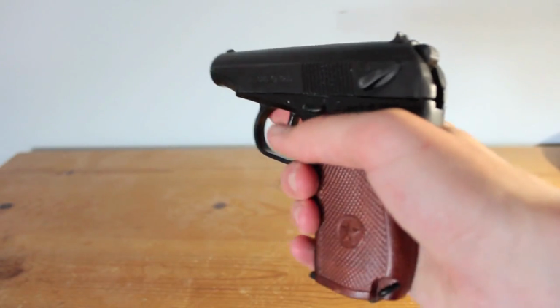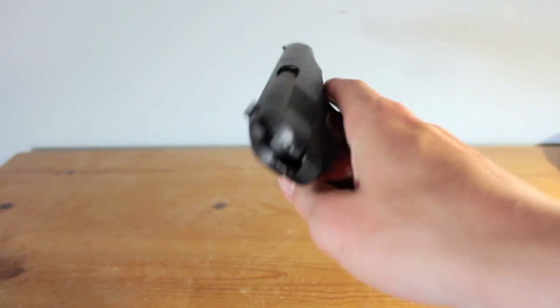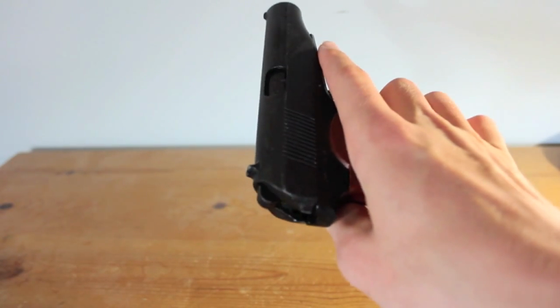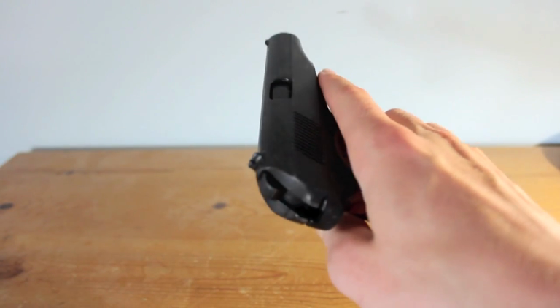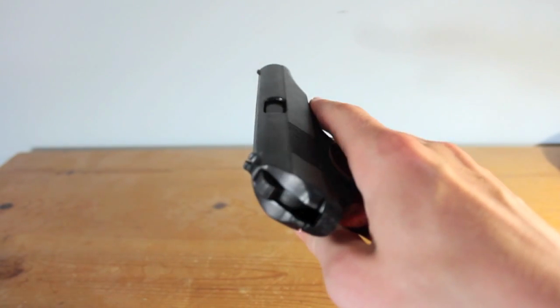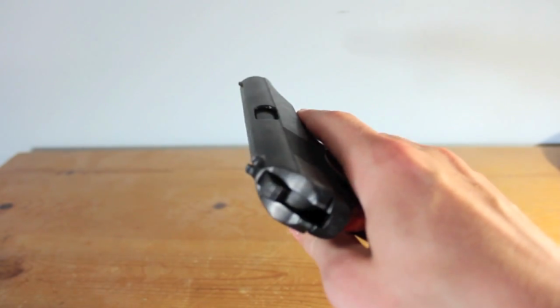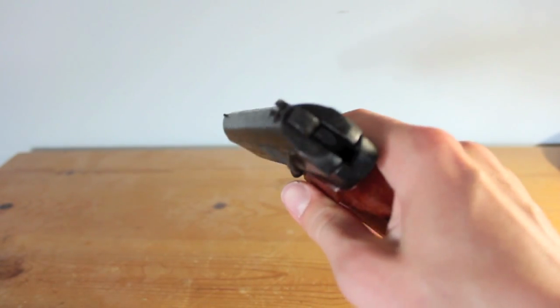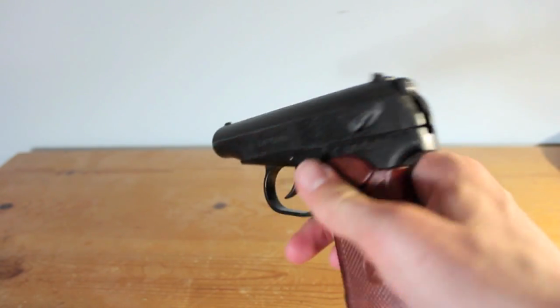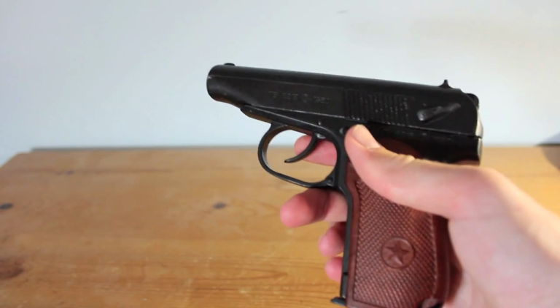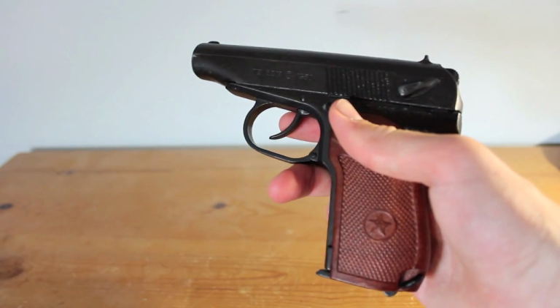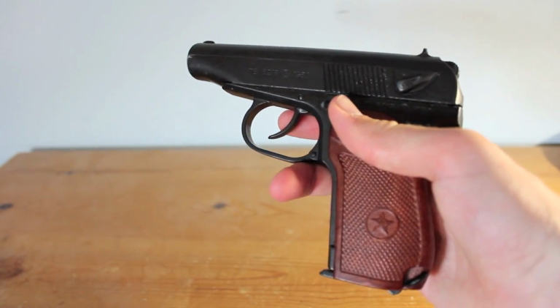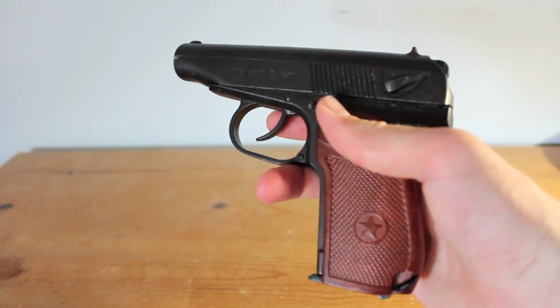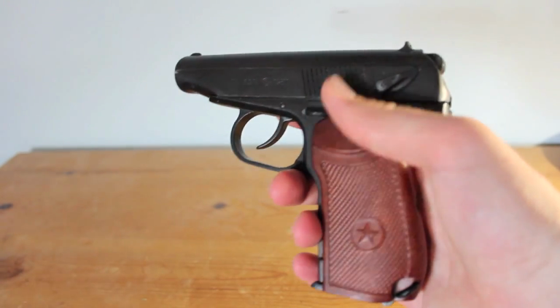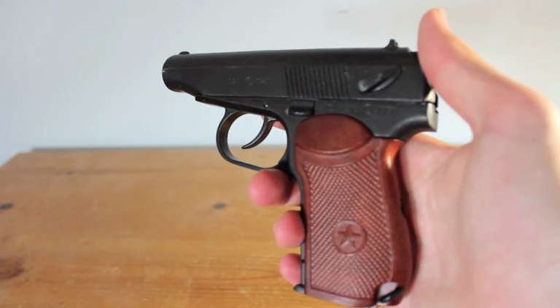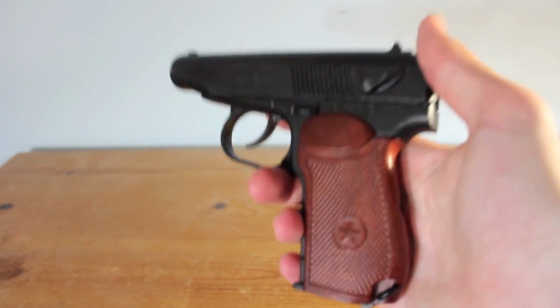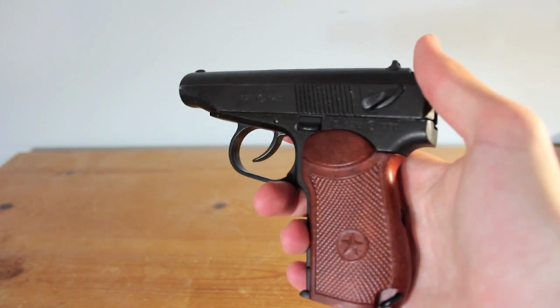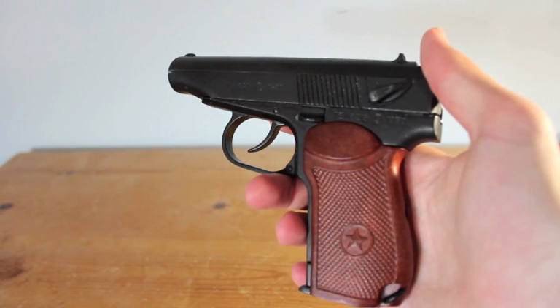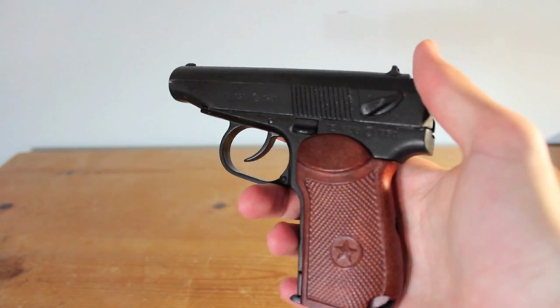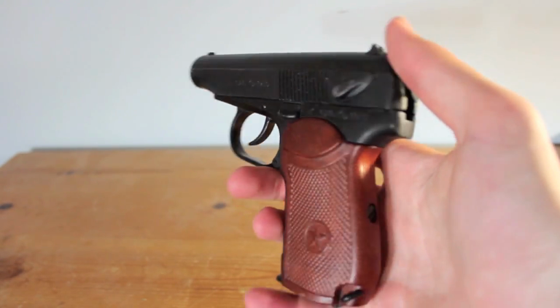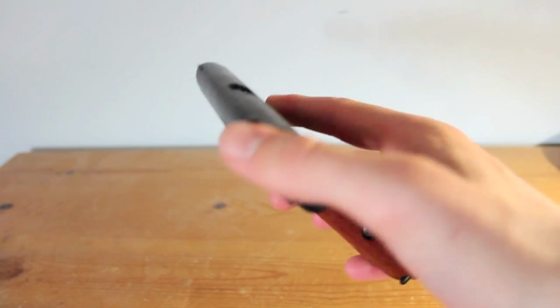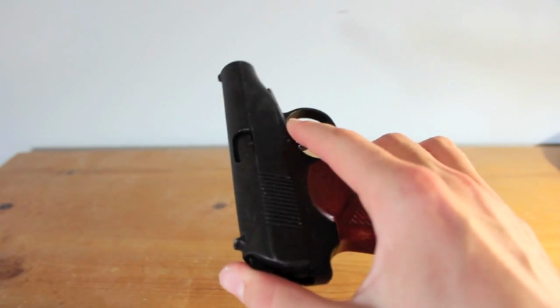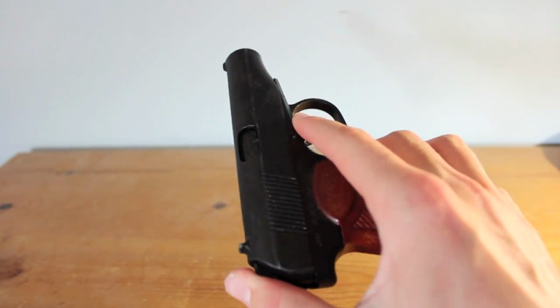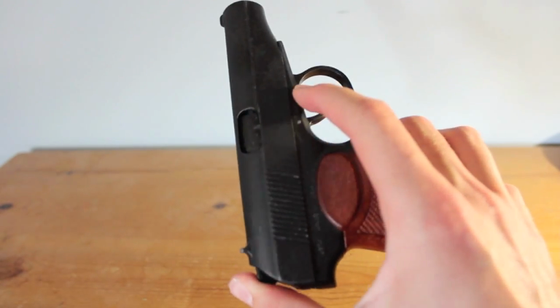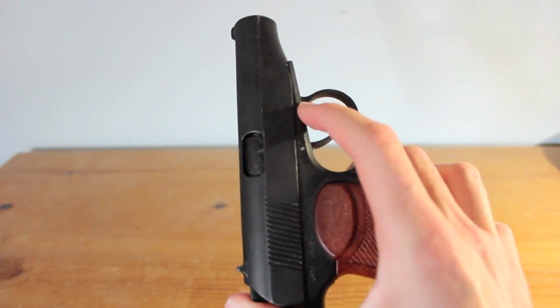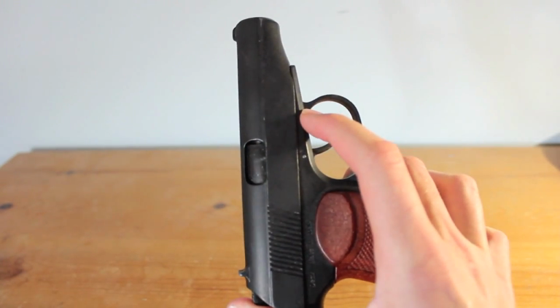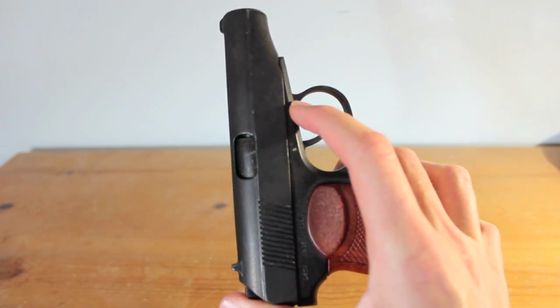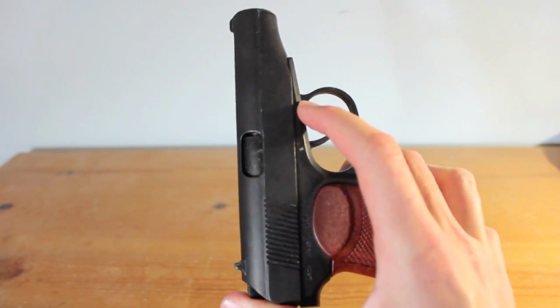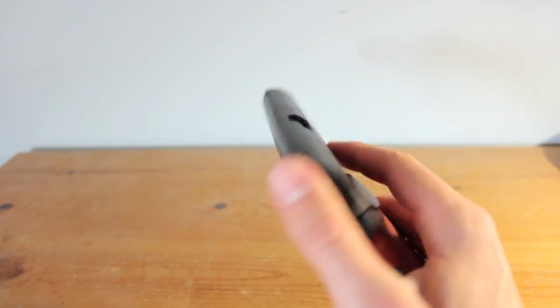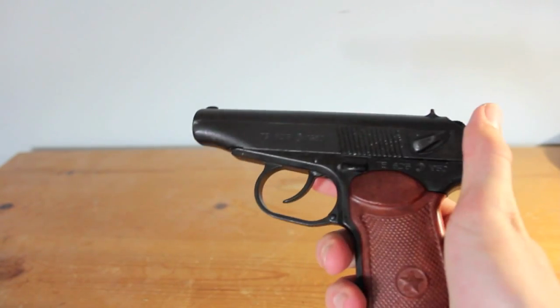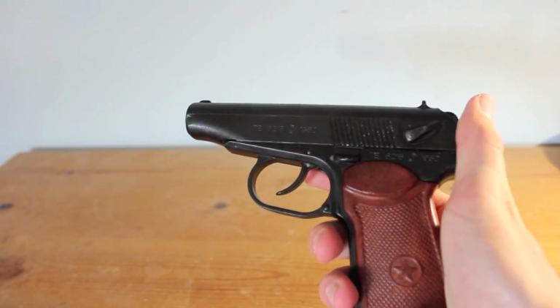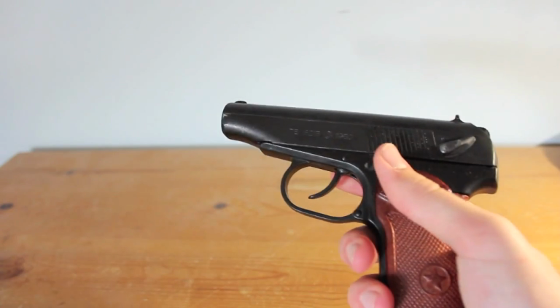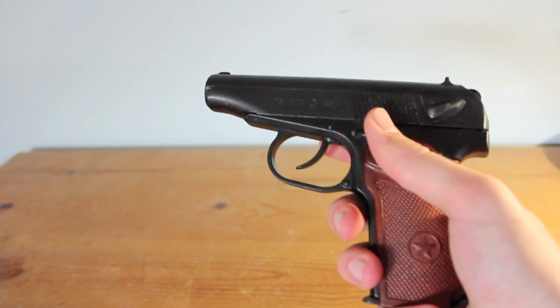Hello, and this is a video about the Denix-made replica of the Russian Makarov. Overall, I've got to say it's a really high-quality replica, and I got mine for a really great price at a military fair, for just £30.